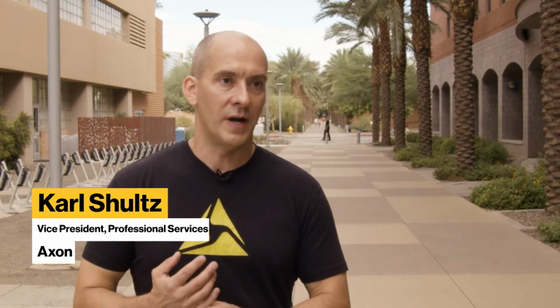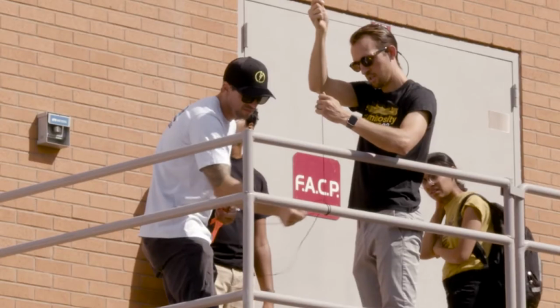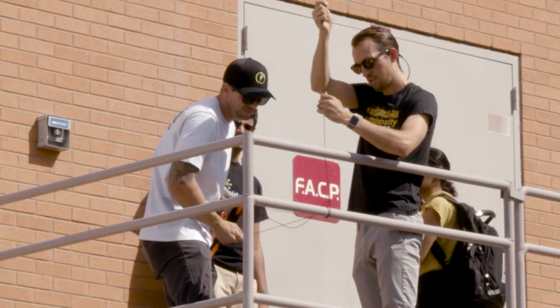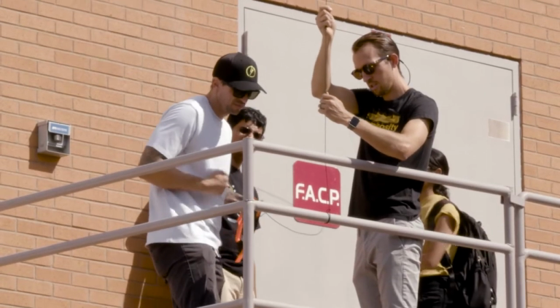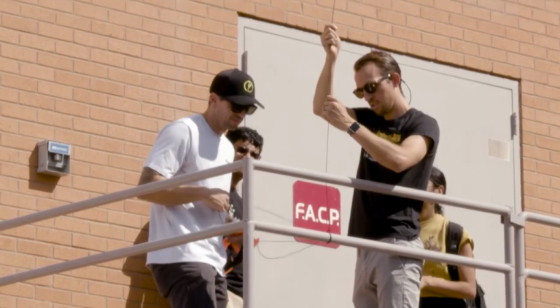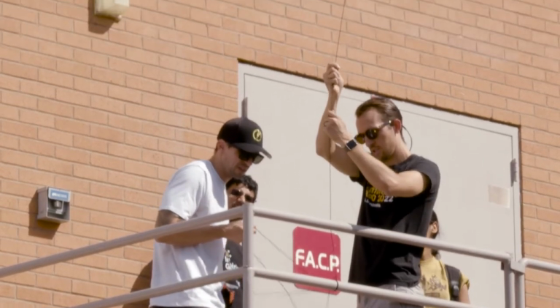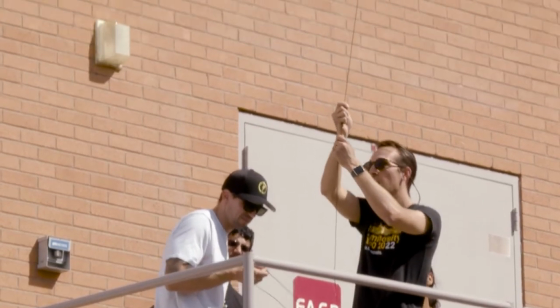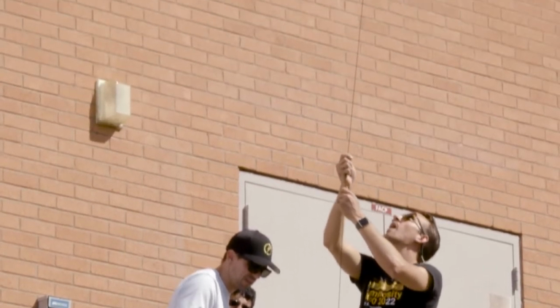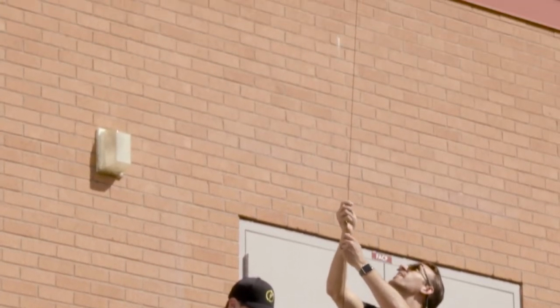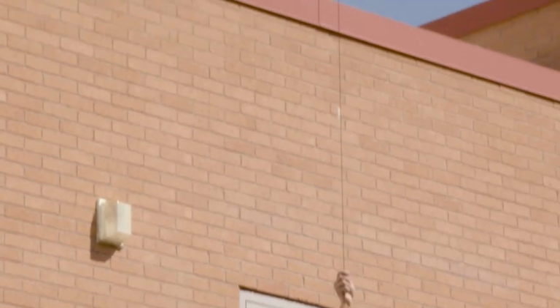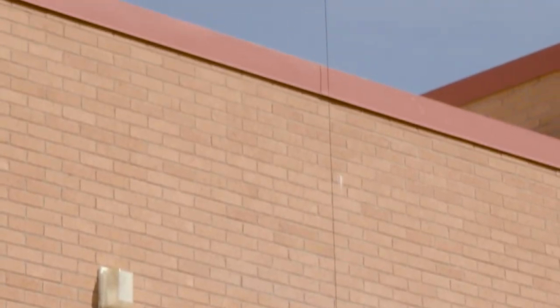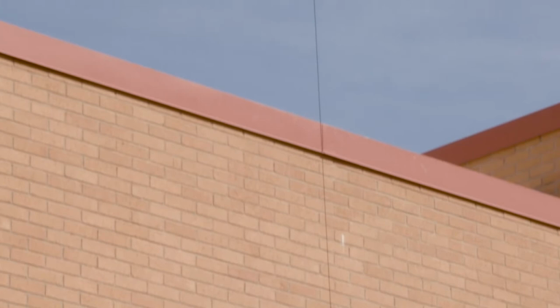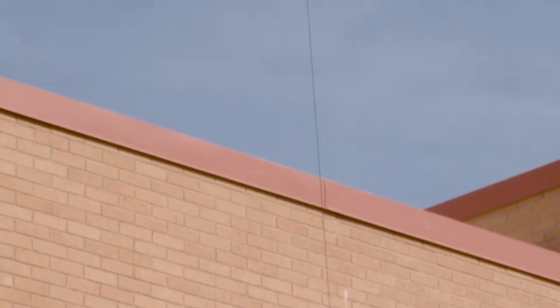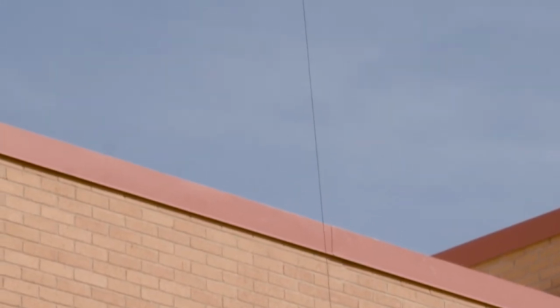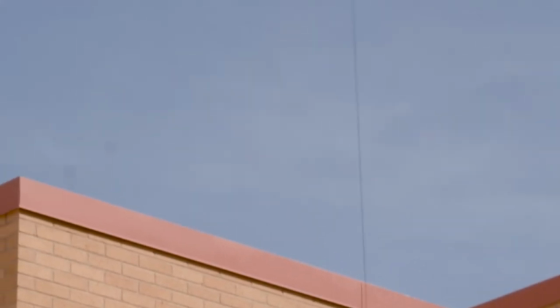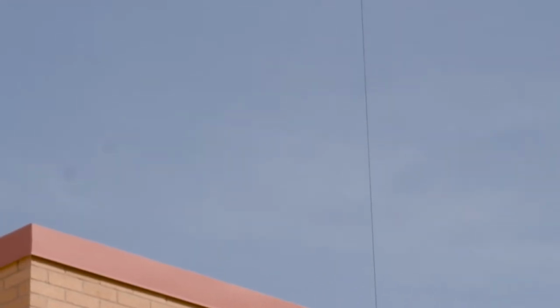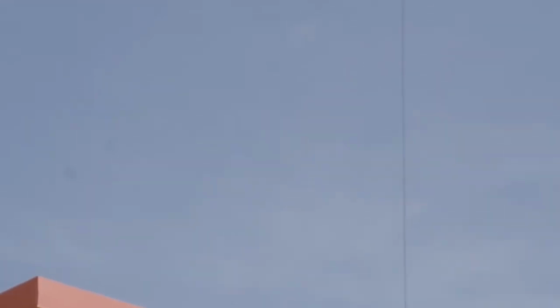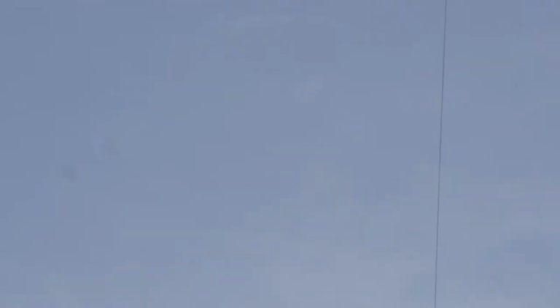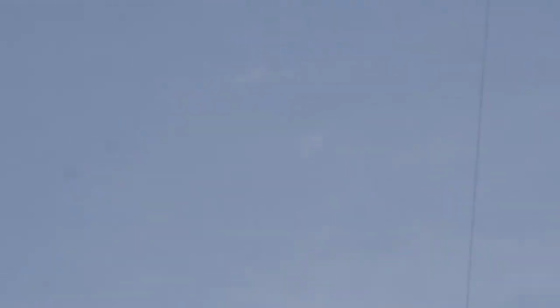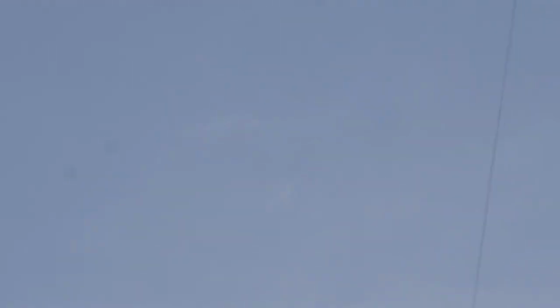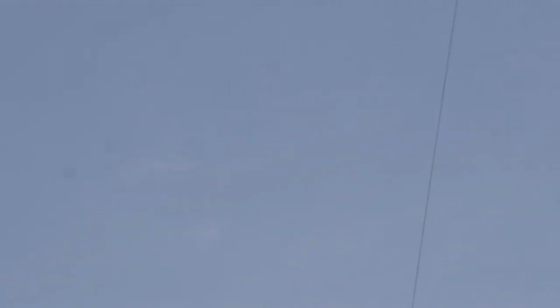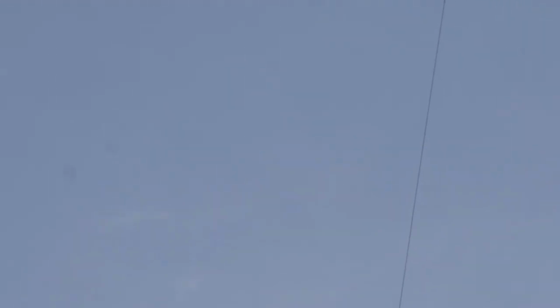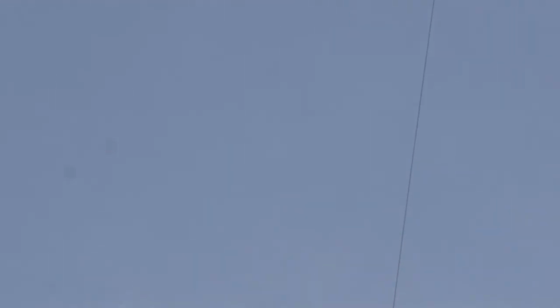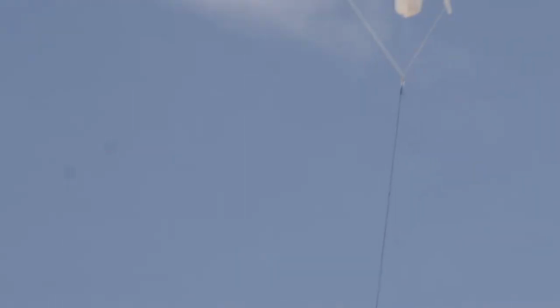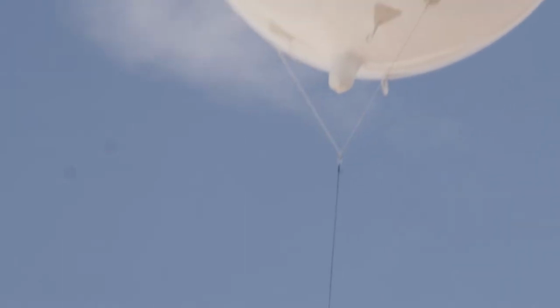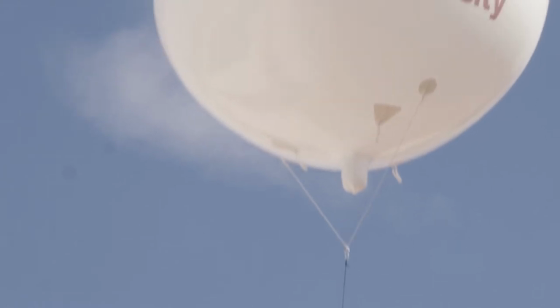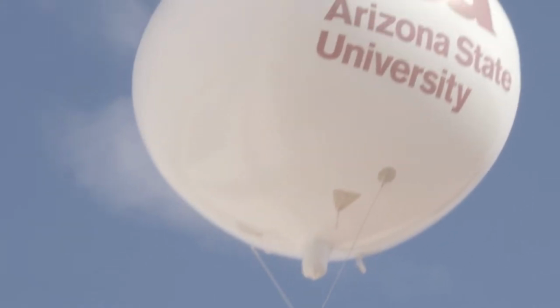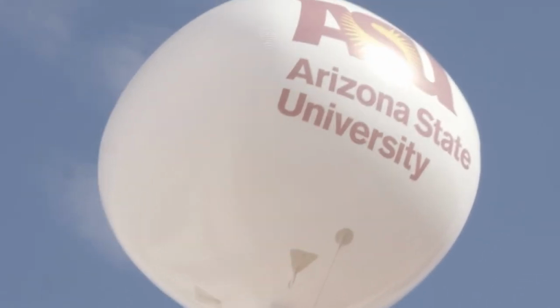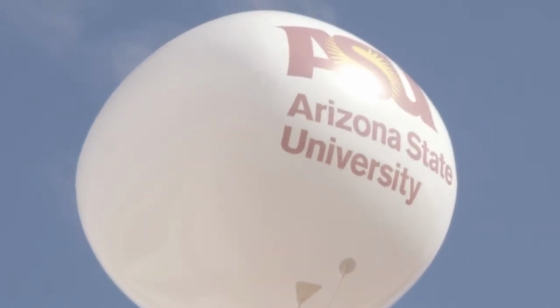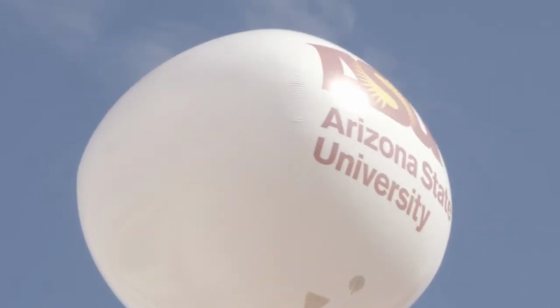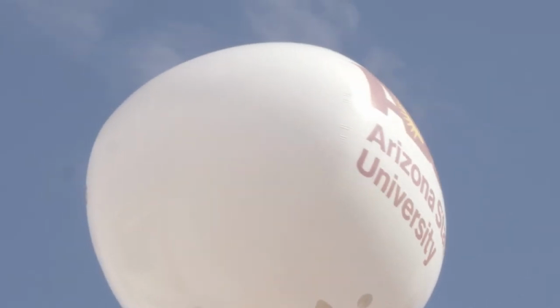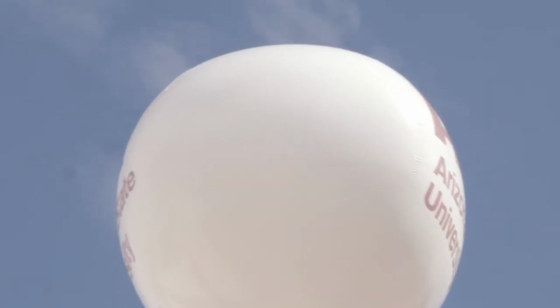I'm also on the IAB — the Industry Advisory Board — down at Poly Campus. ASU has been super receptive to industry and to us telling them where we need skills and experiences for our future employees.